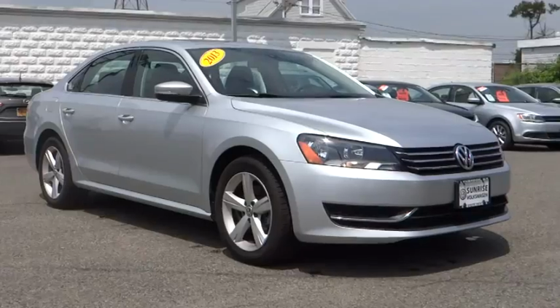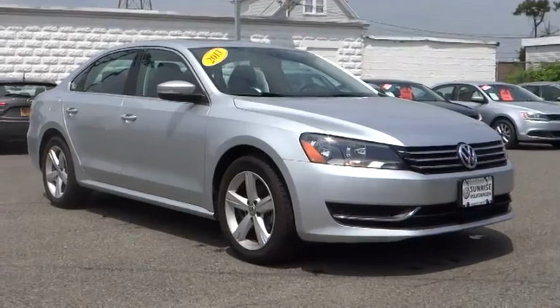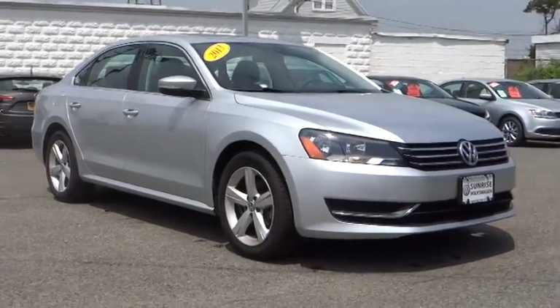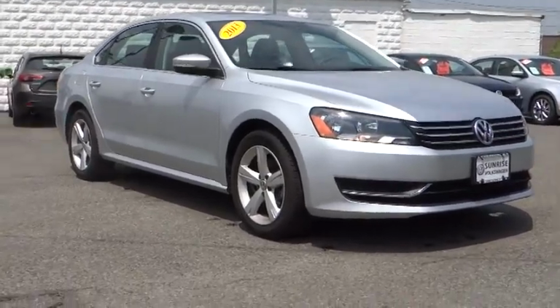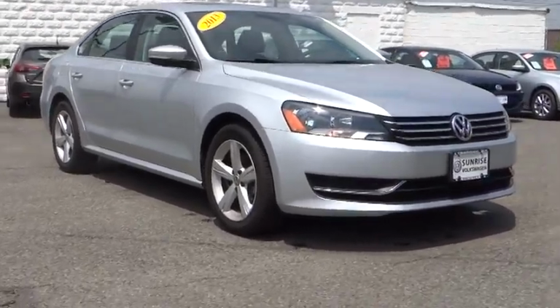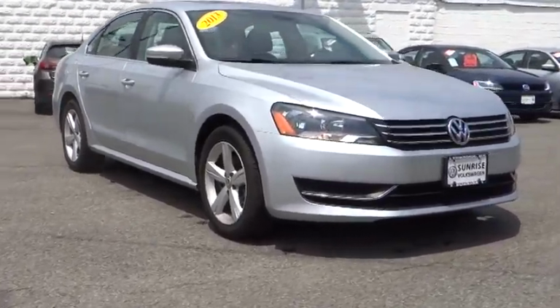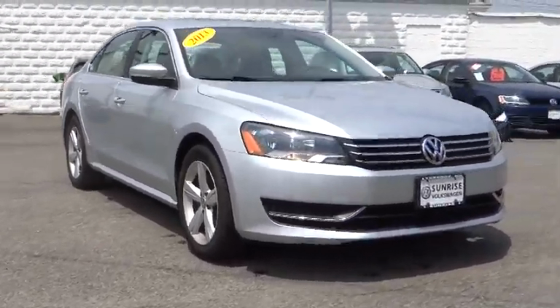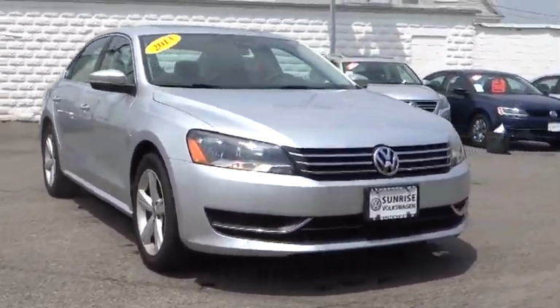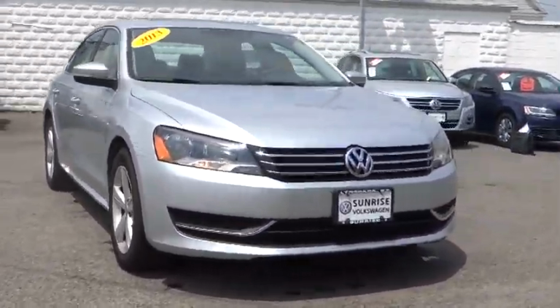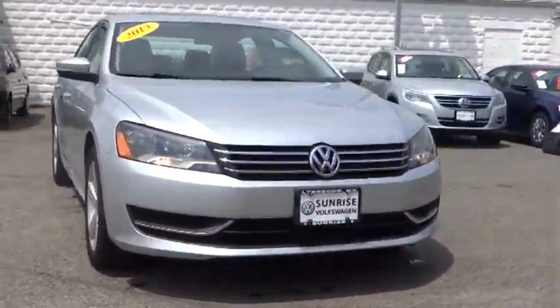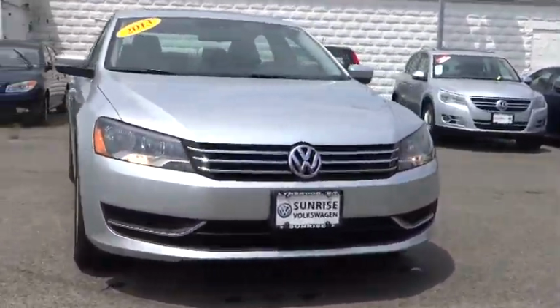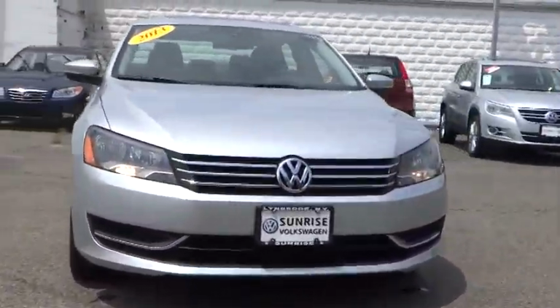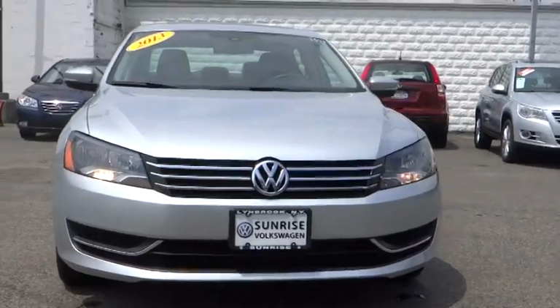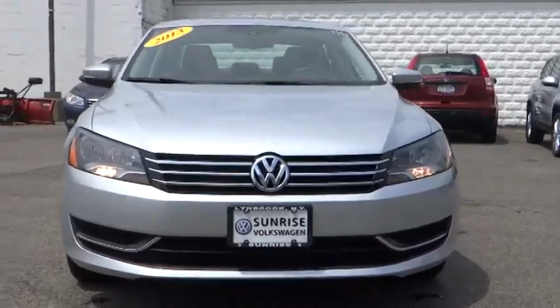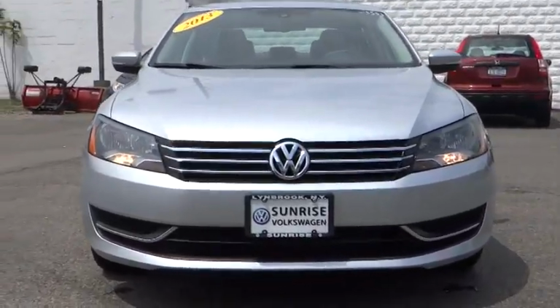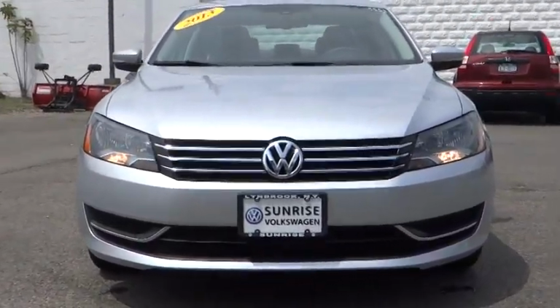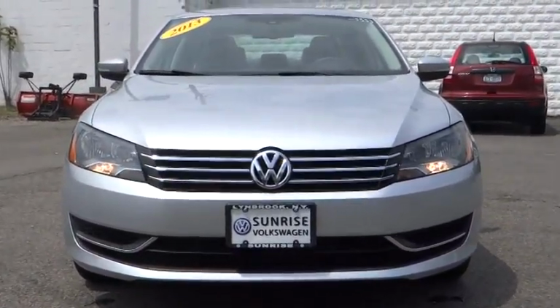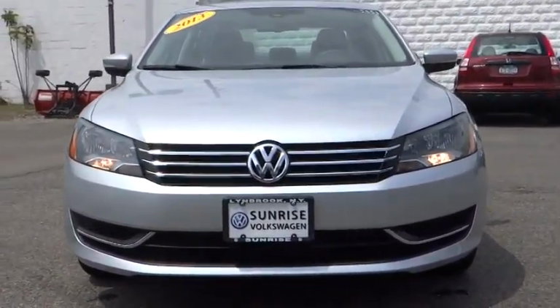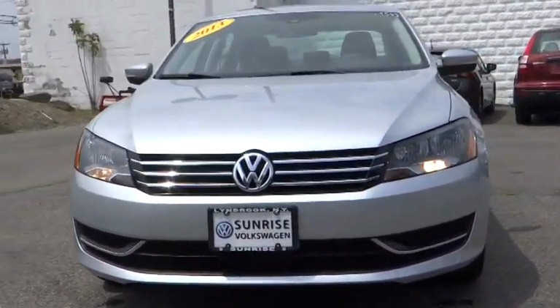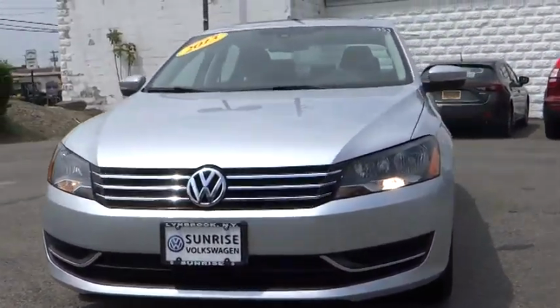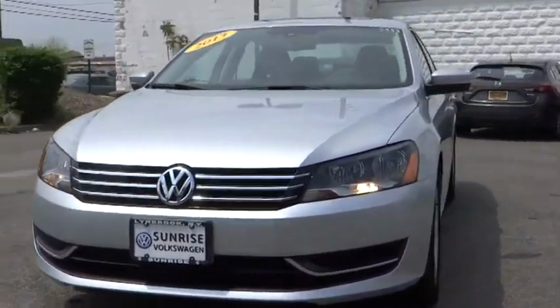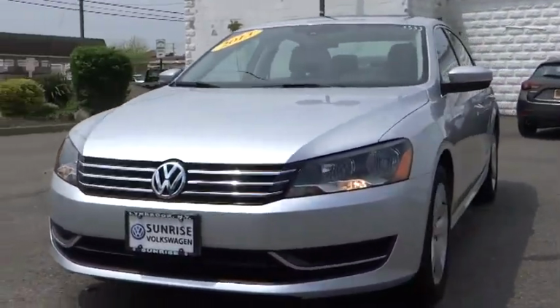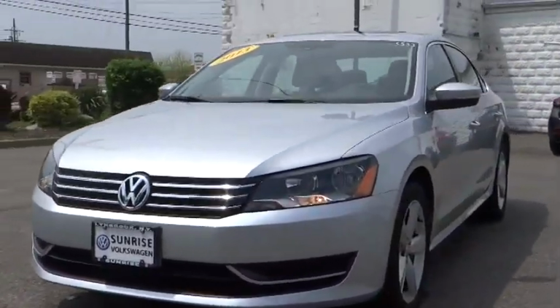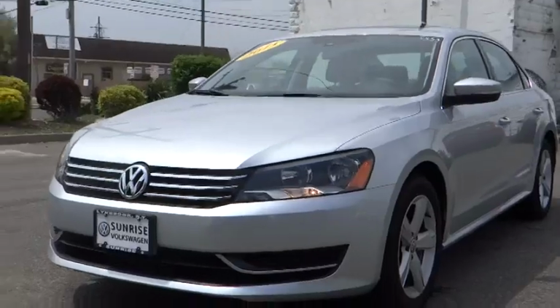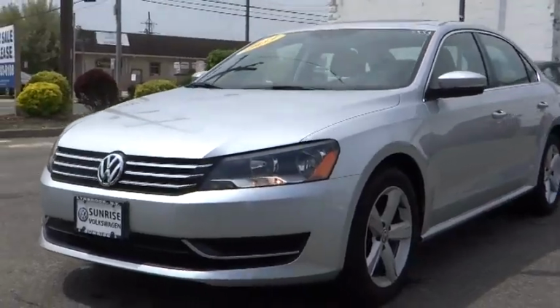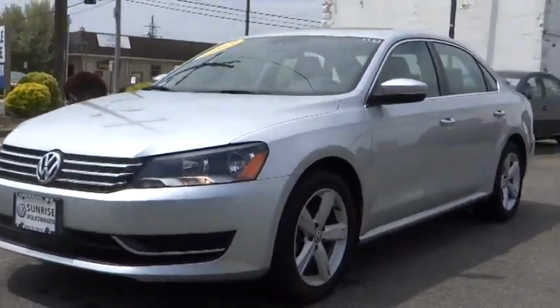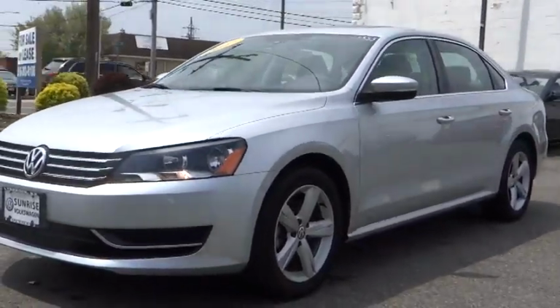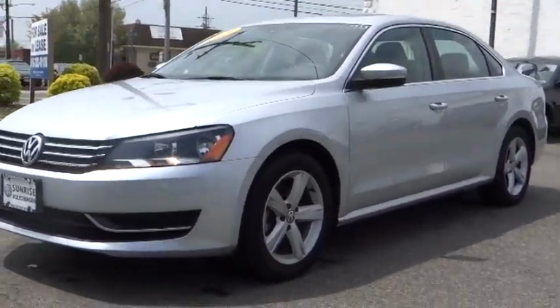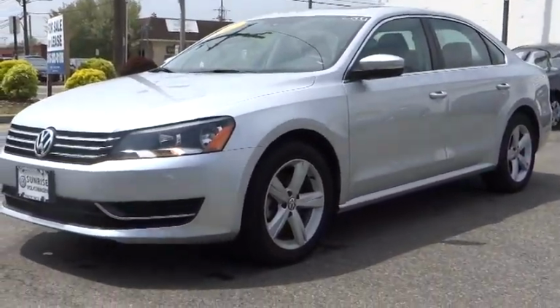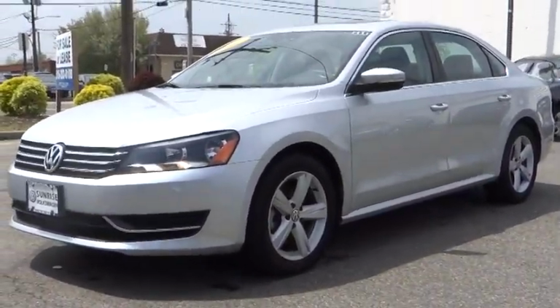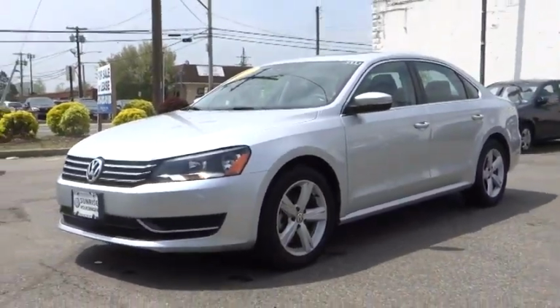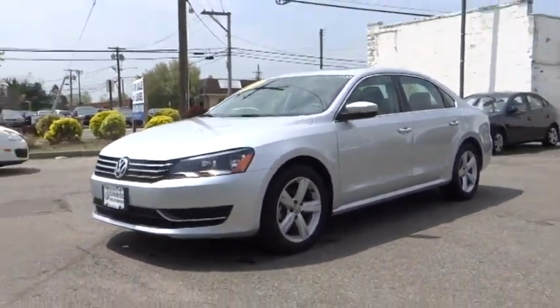The 2013 Passat. The Volkswagen Passat is roomy and powerful. It is a supple and controlled ride with a quiet and comfortable ride. Volkswagen brings it all together and is priced below $25,000.